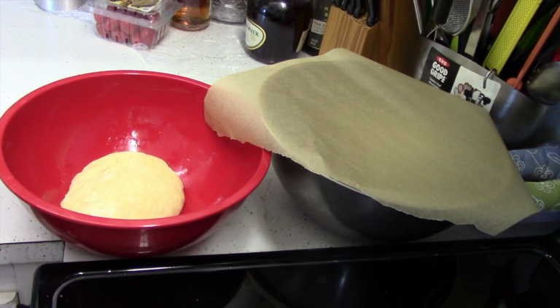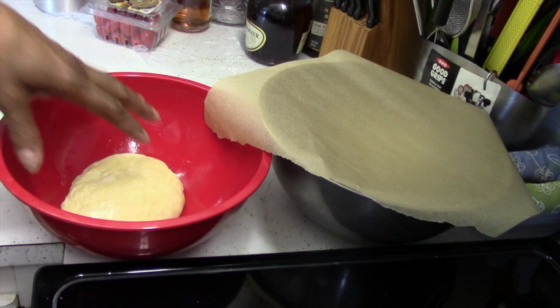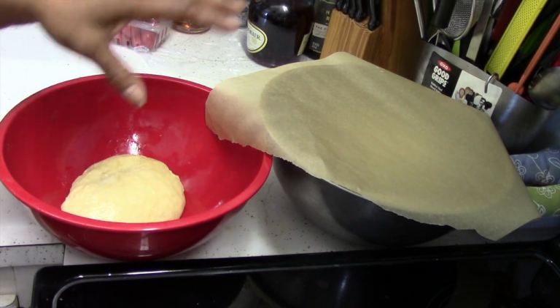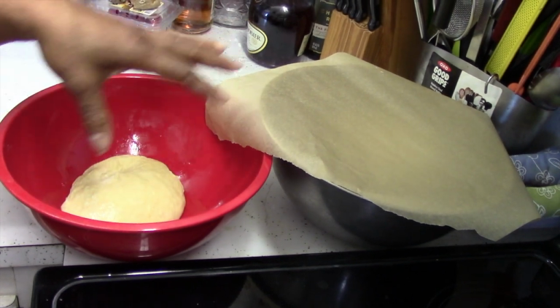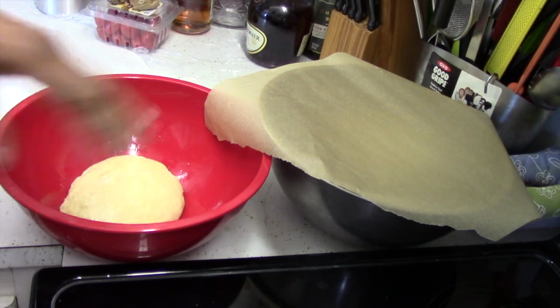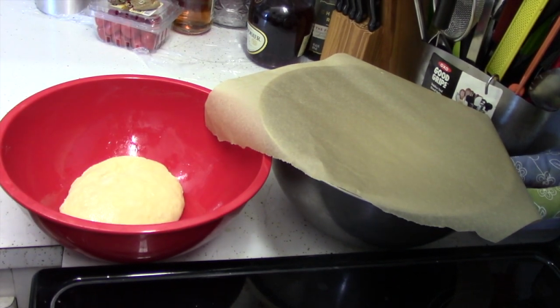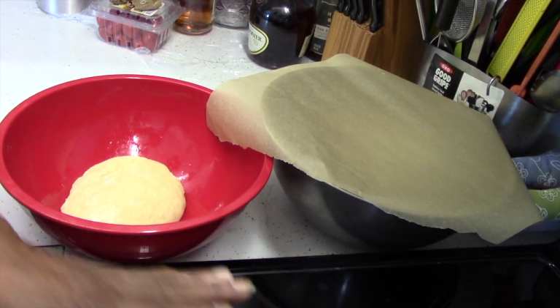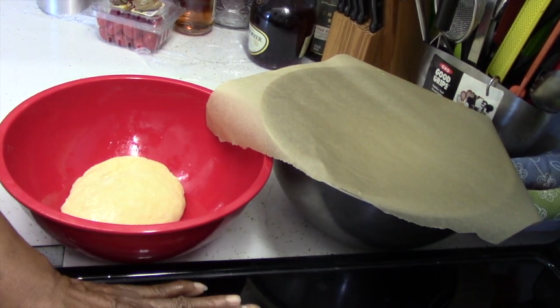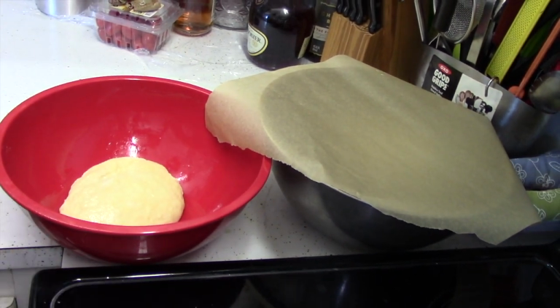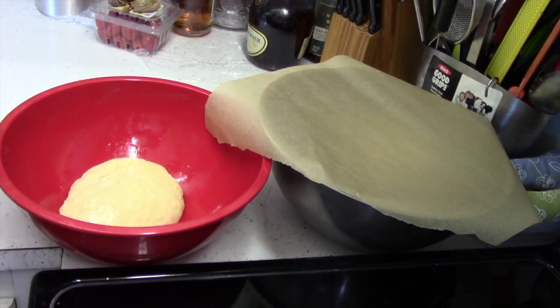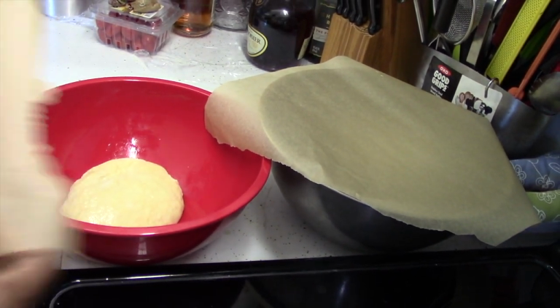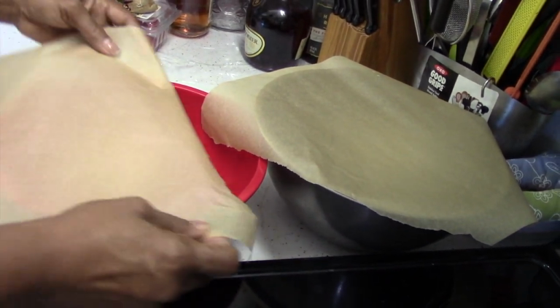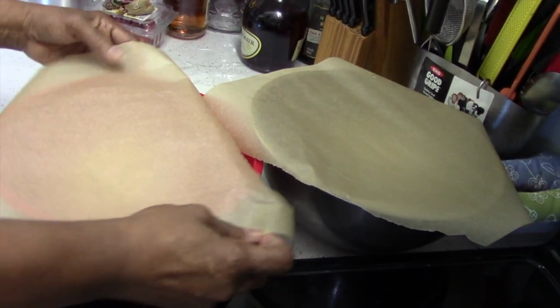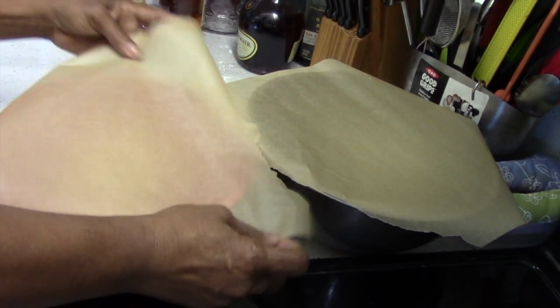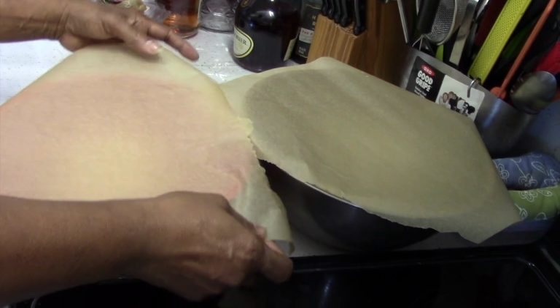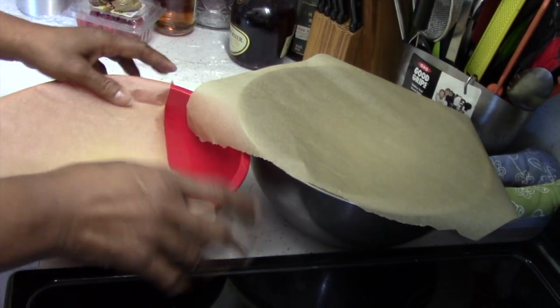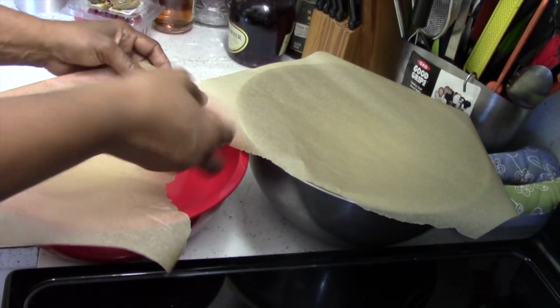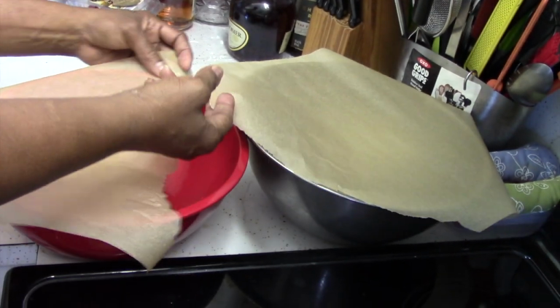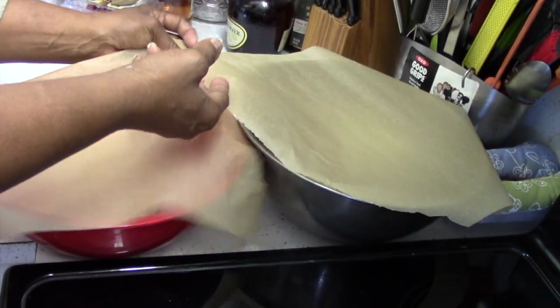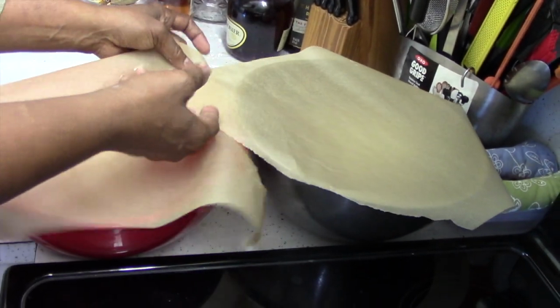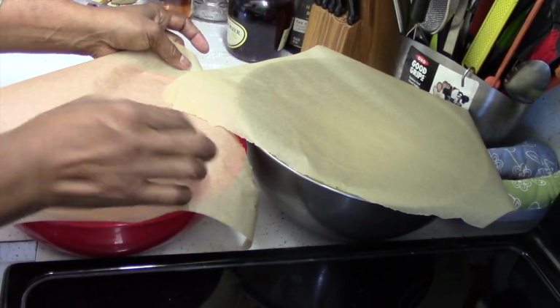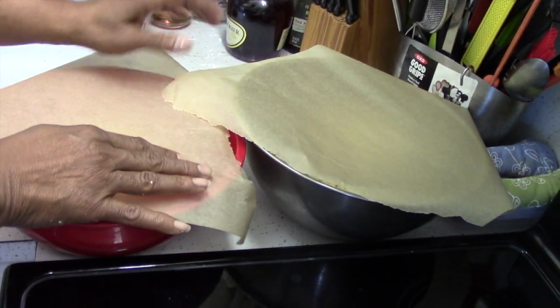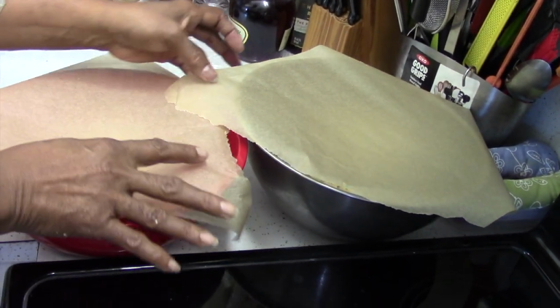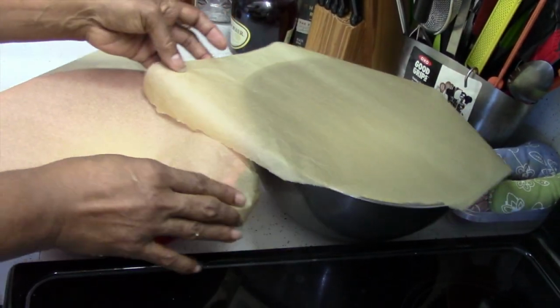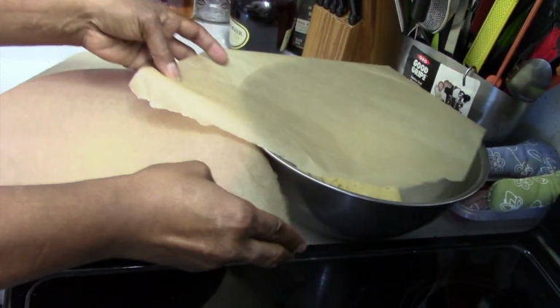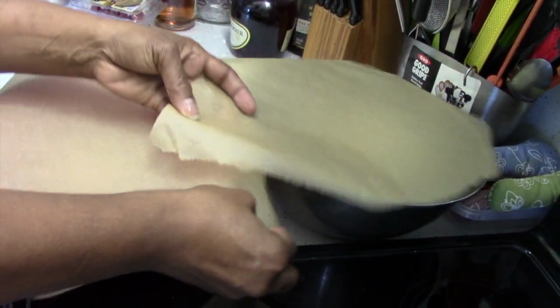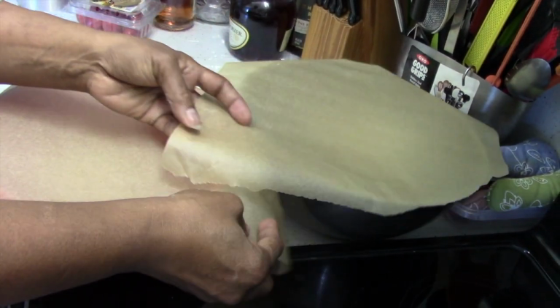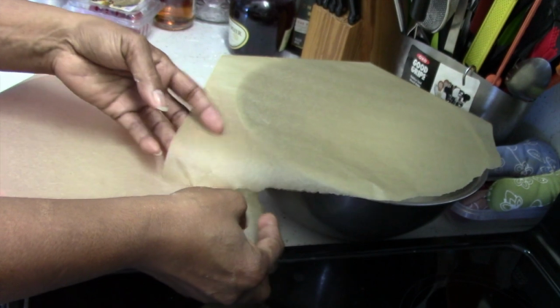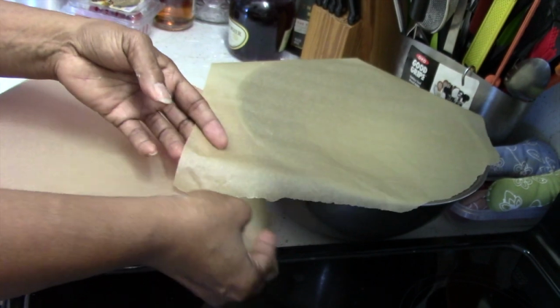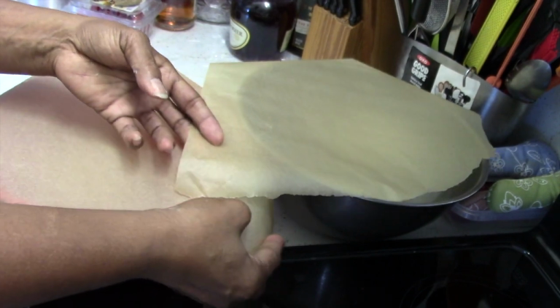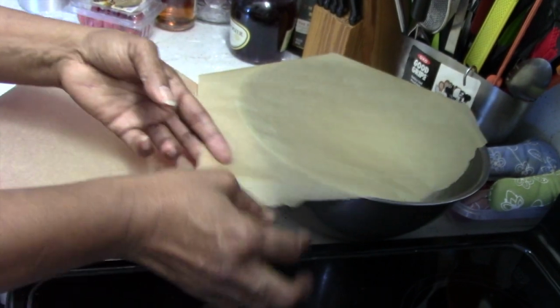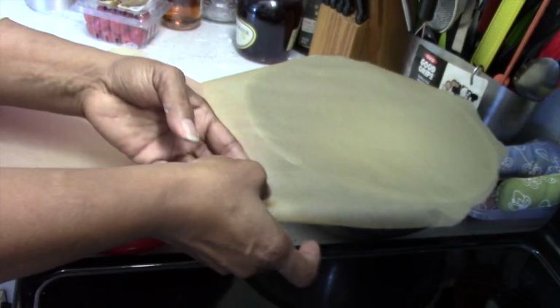I put each one in a lightly oiled bowl in a warm place in my kitchen and just covered them up with a little parchment paper. They're going to sit for an hour, and then we're going to come back and check them.